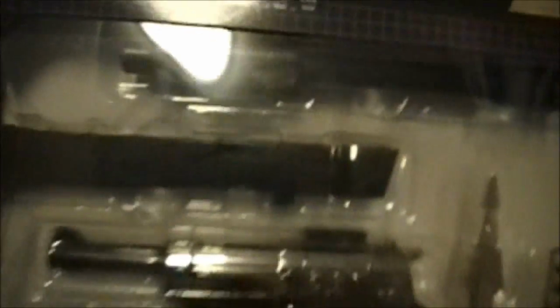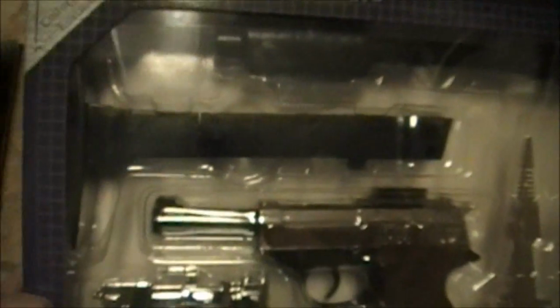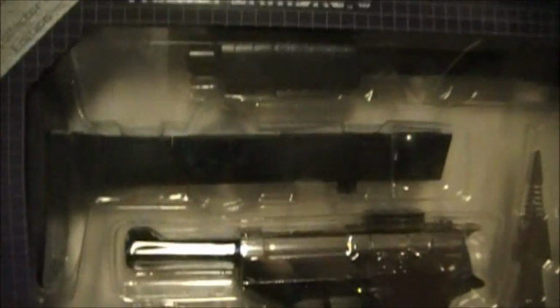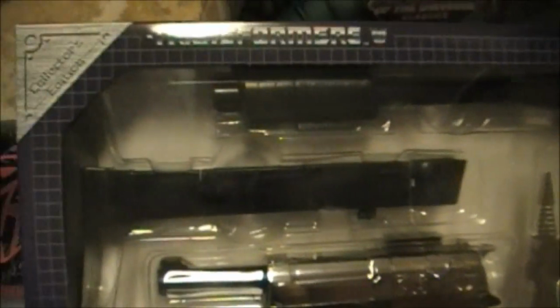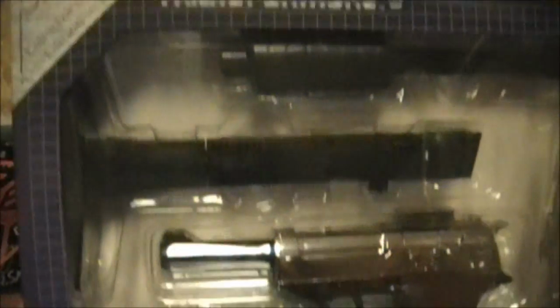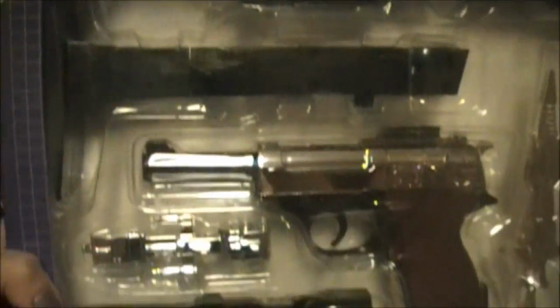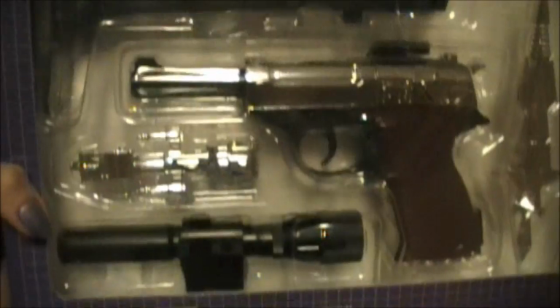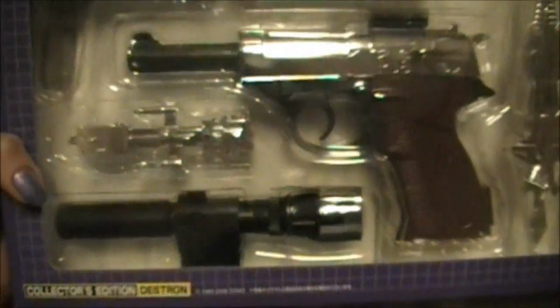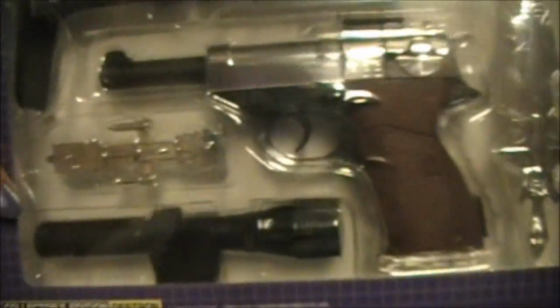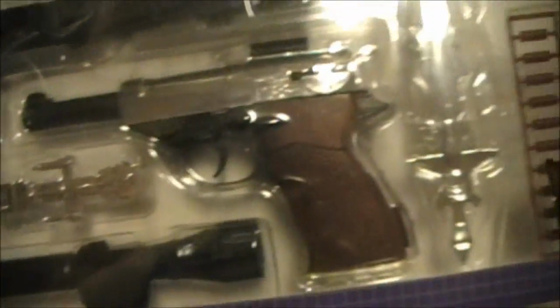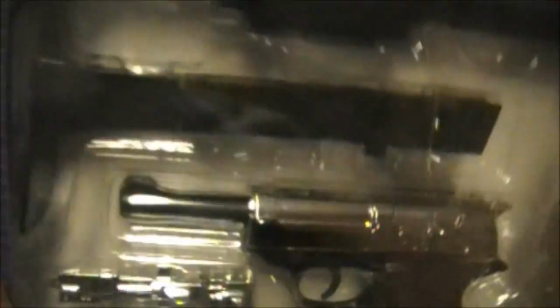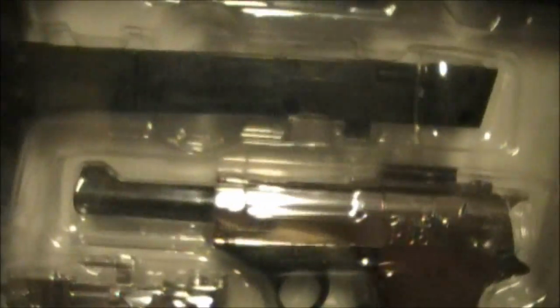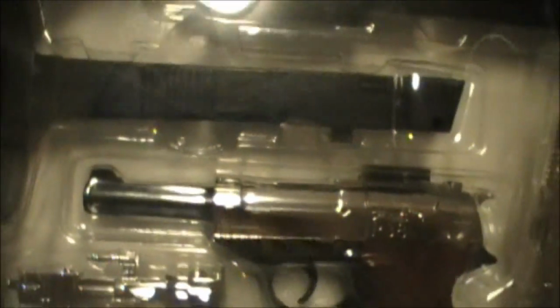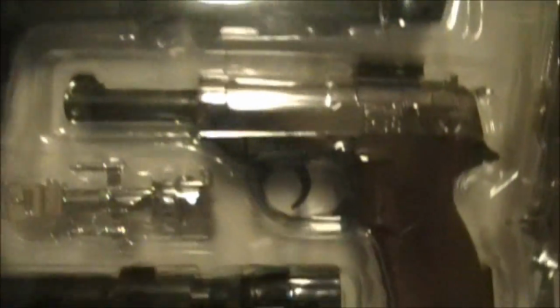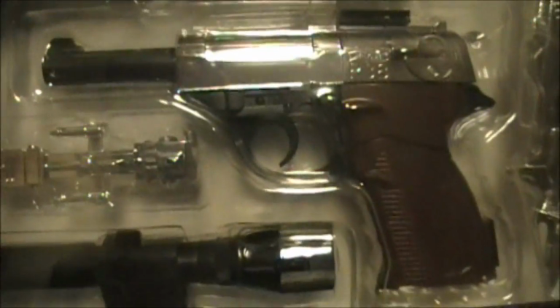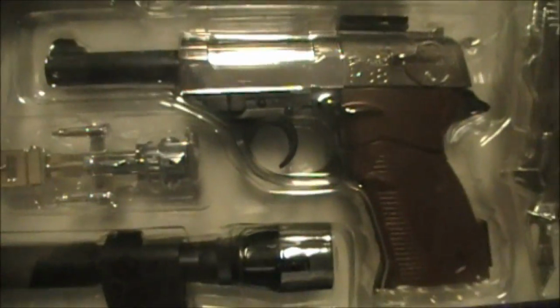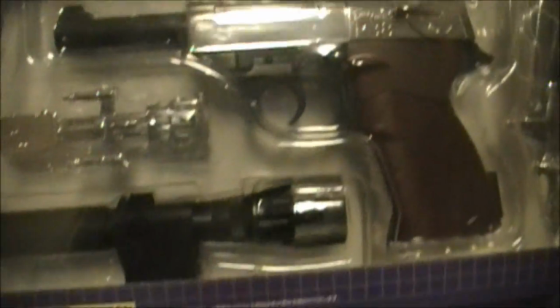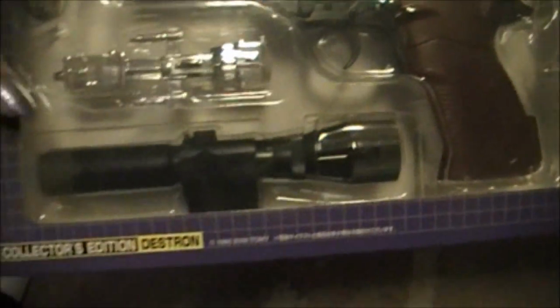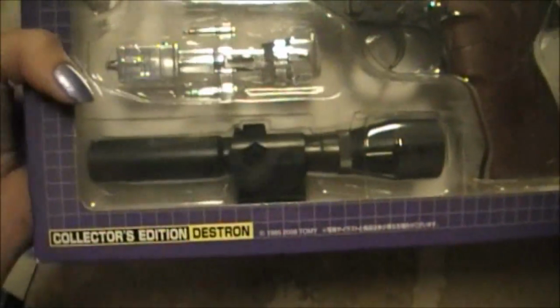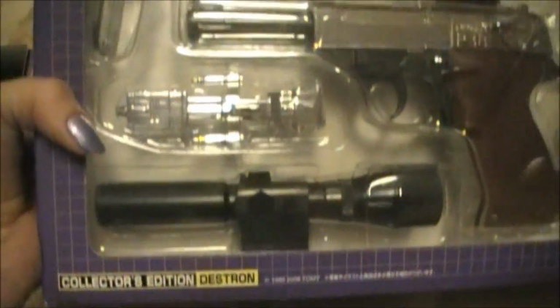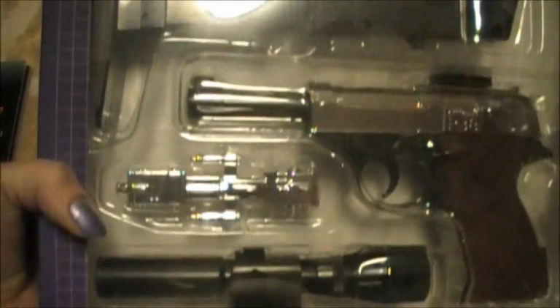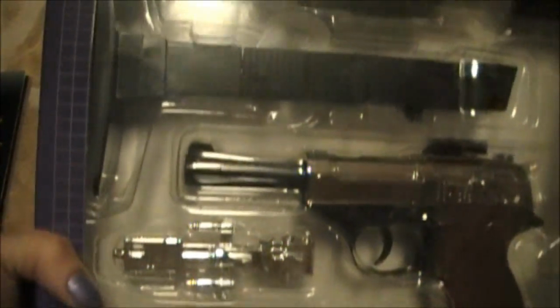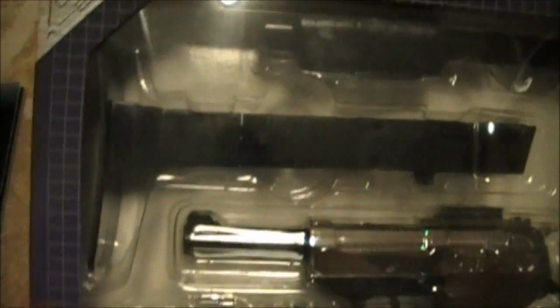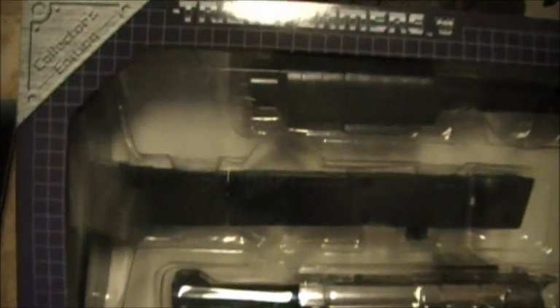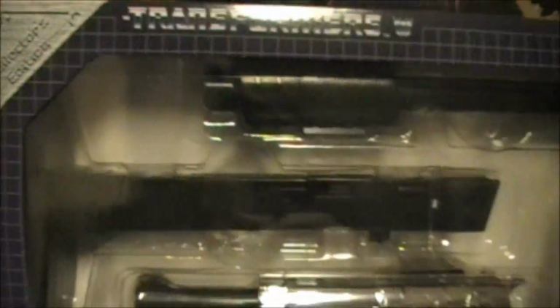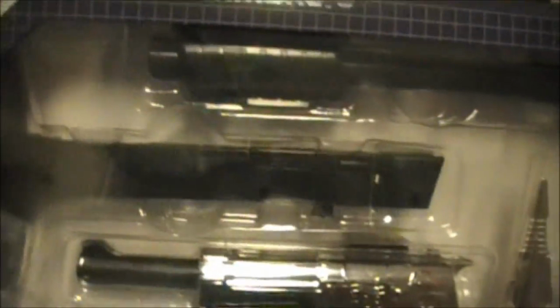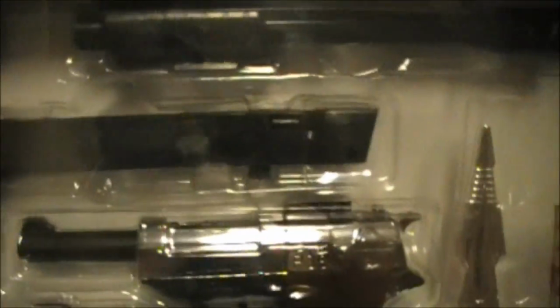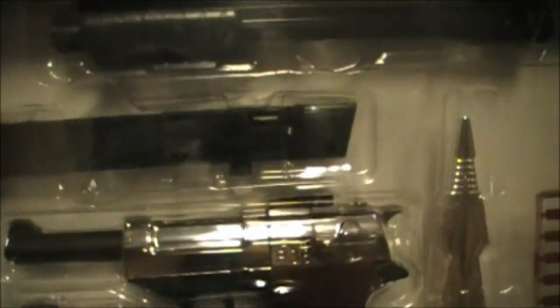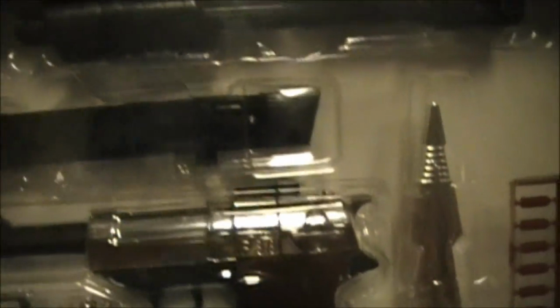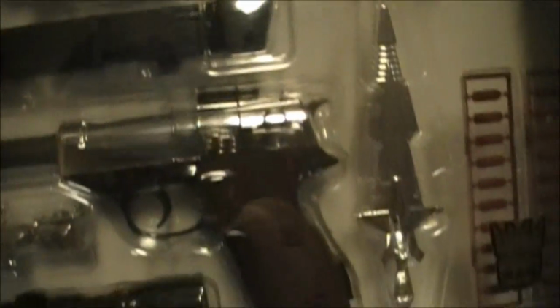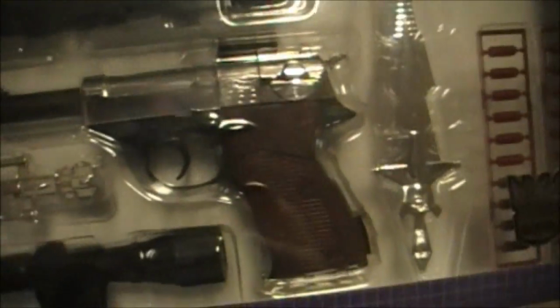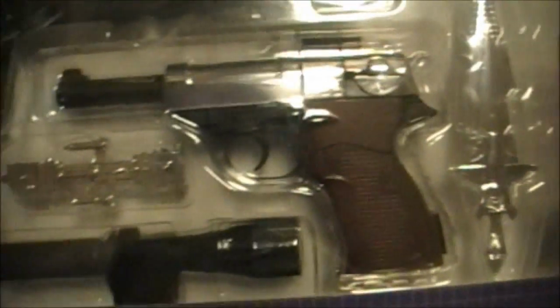I was really, really excited to get this Megatron right here. I already have the G1 Megatron, but this one is just so sick. I'm really, really excited. I can't wait to play with this.